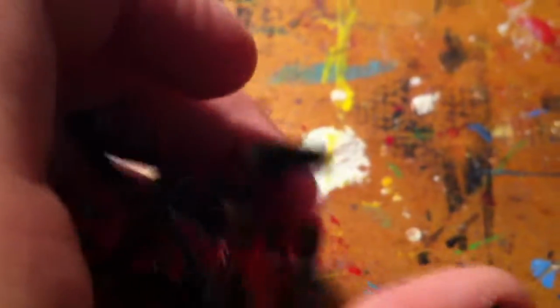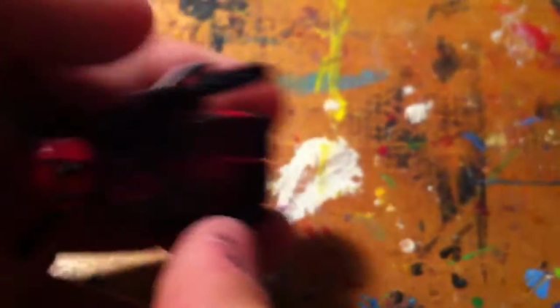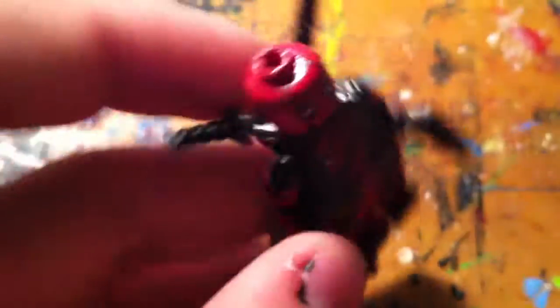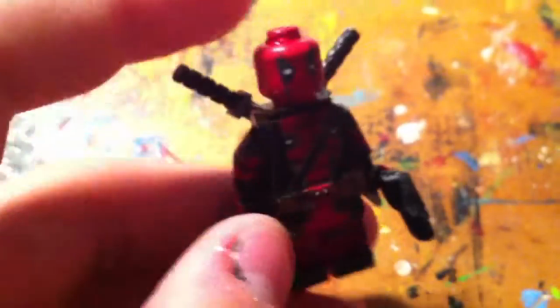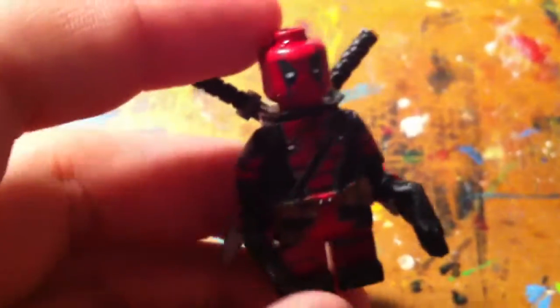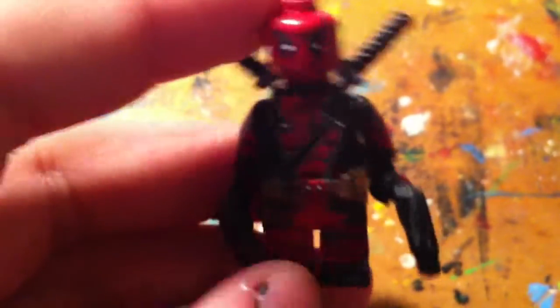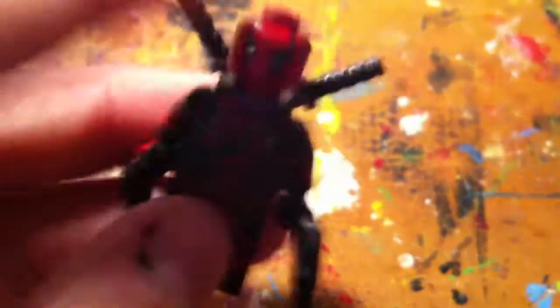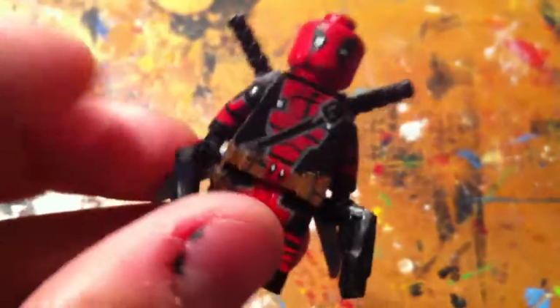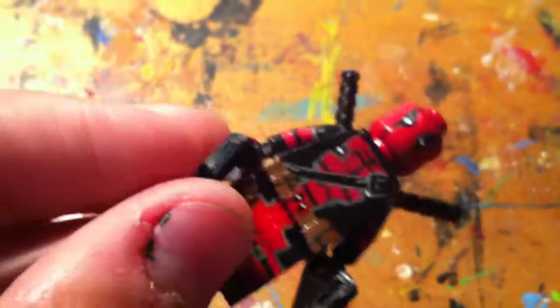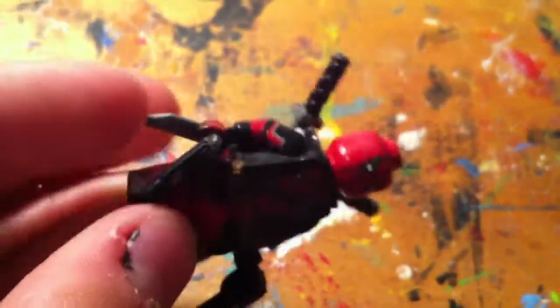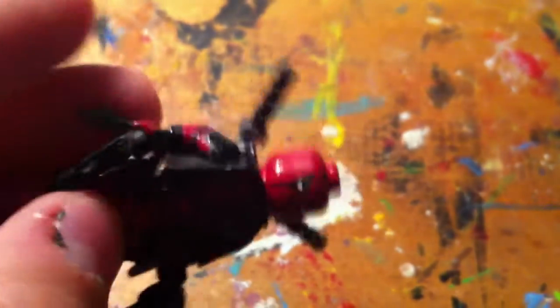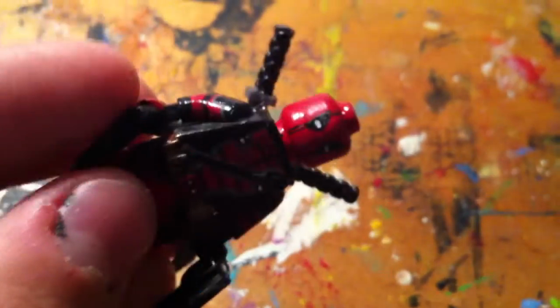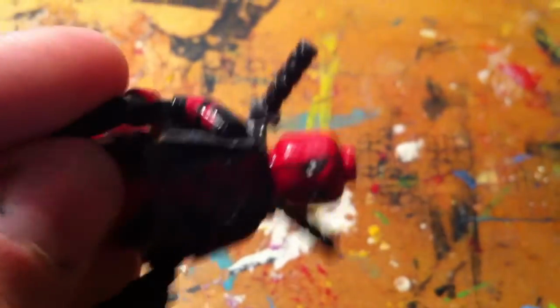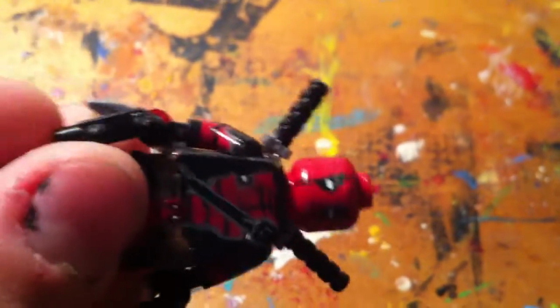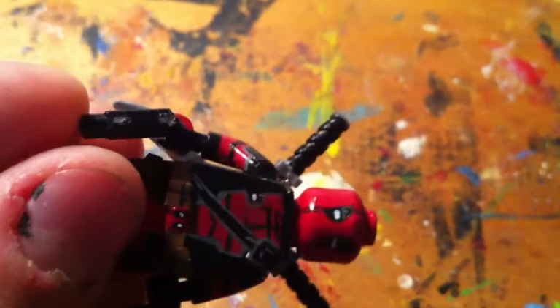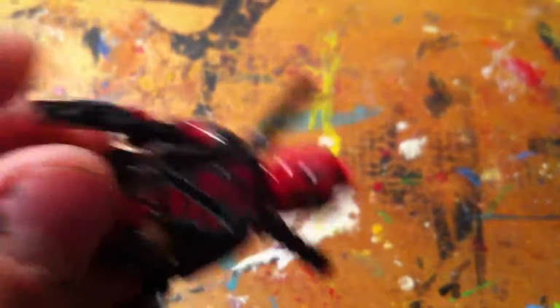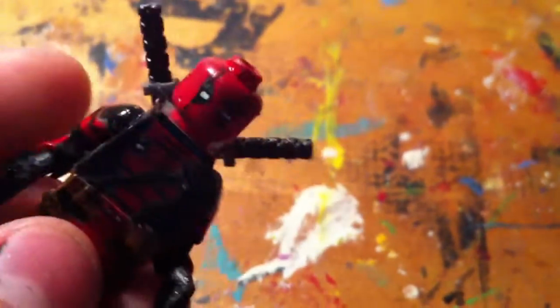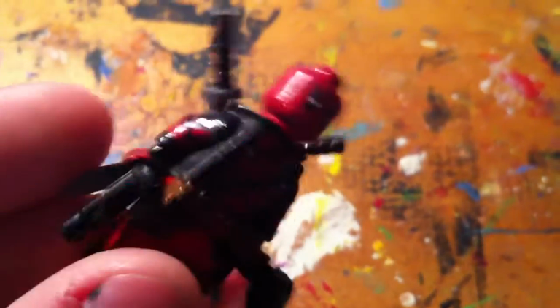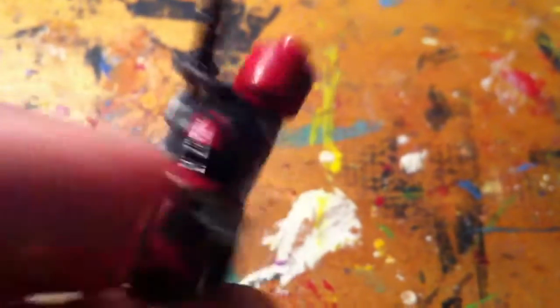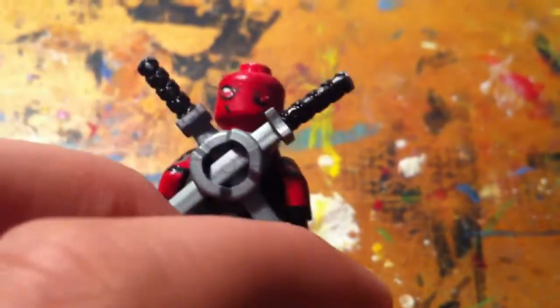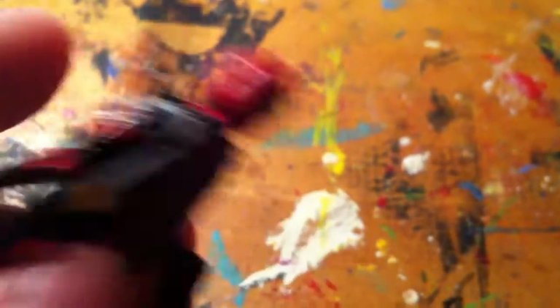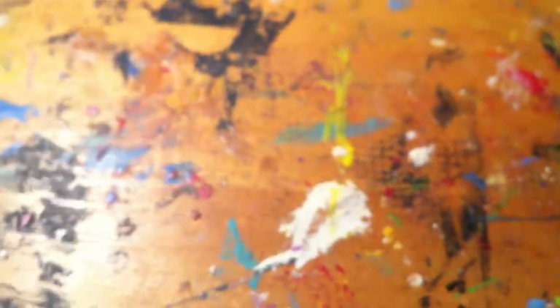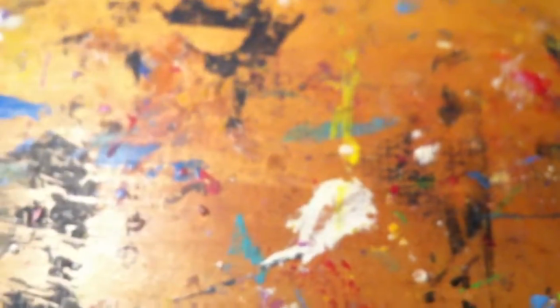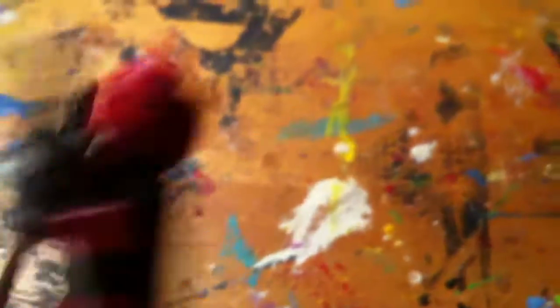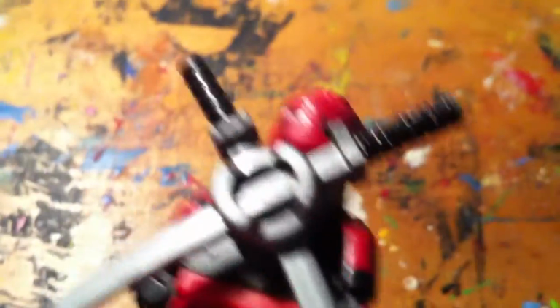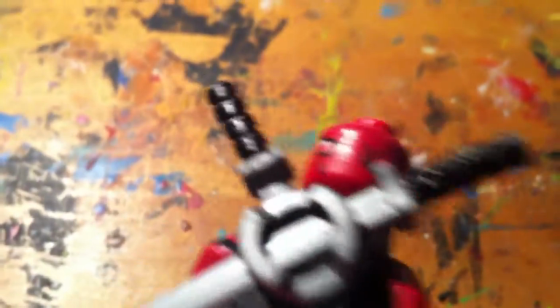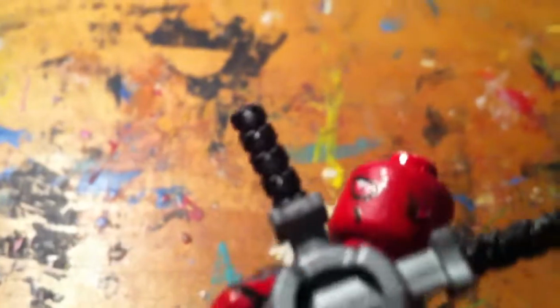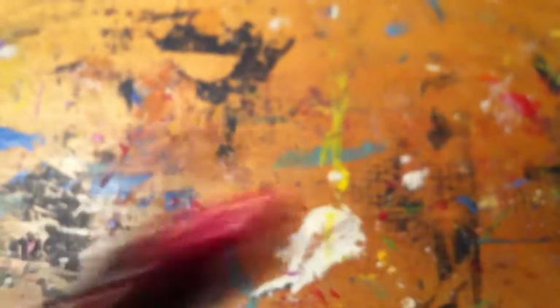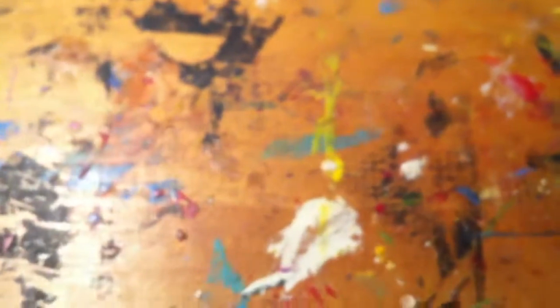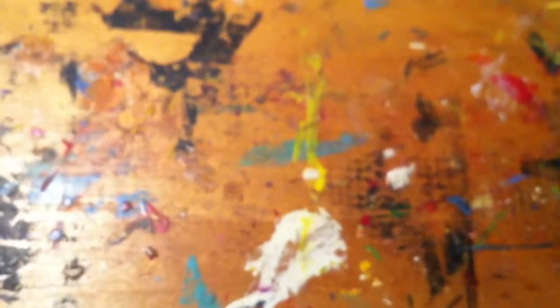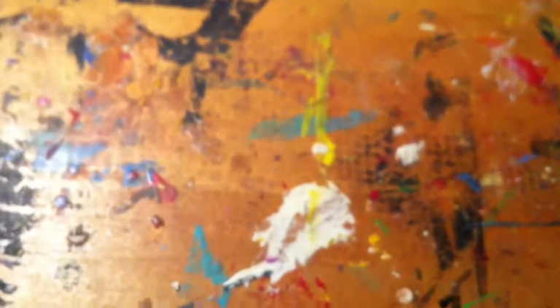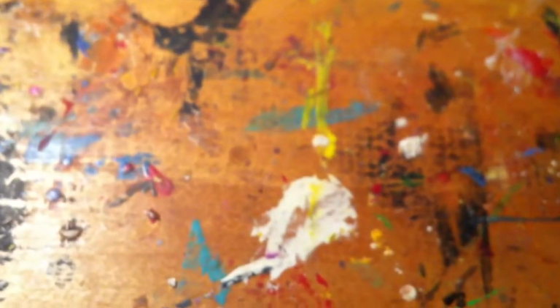They're a bit messy, but I'm way too lazy to buy some. That's the Deadpool — I even painted the handles of the katanas. I used my Jason Todd head, so yeah.